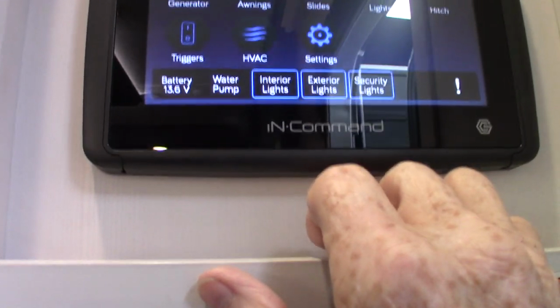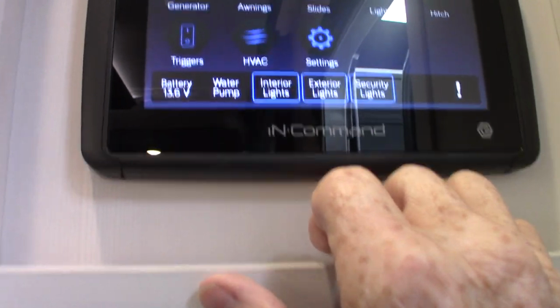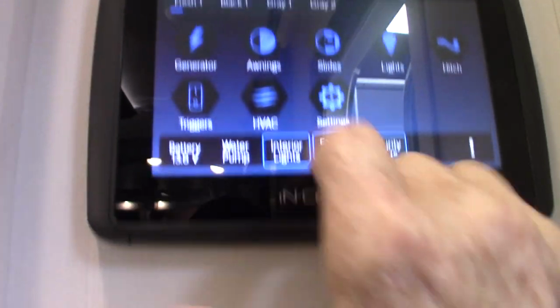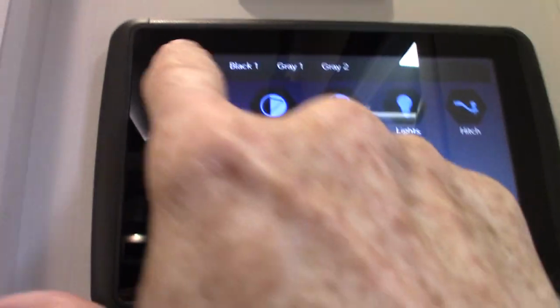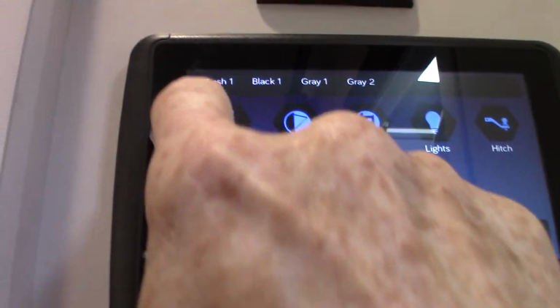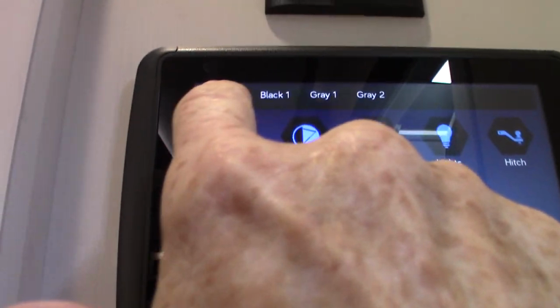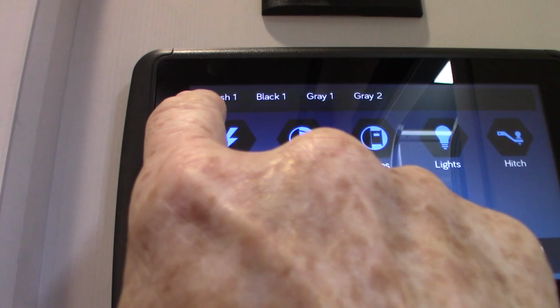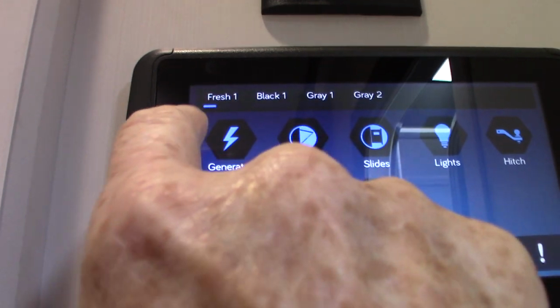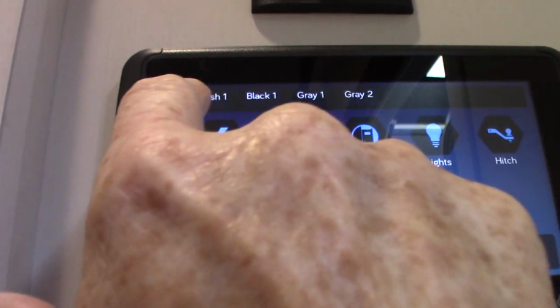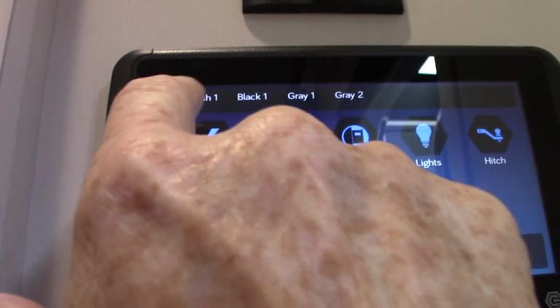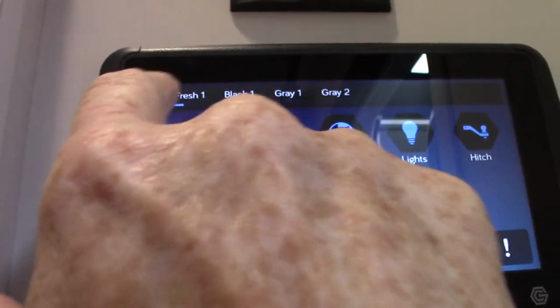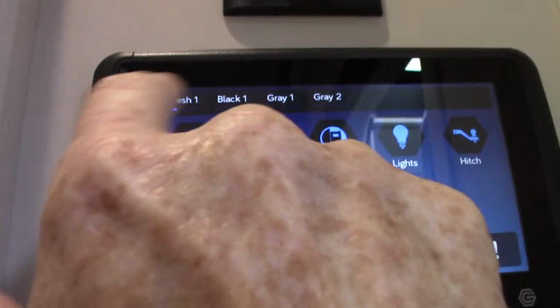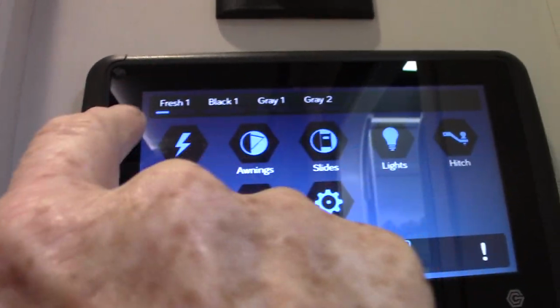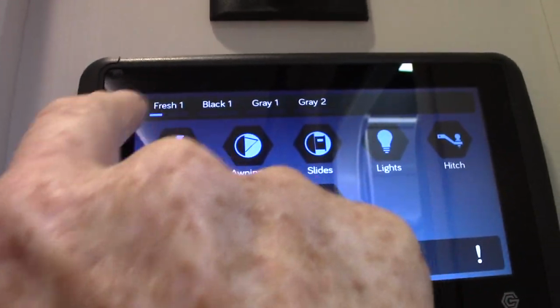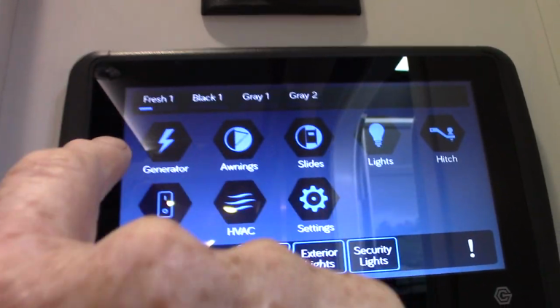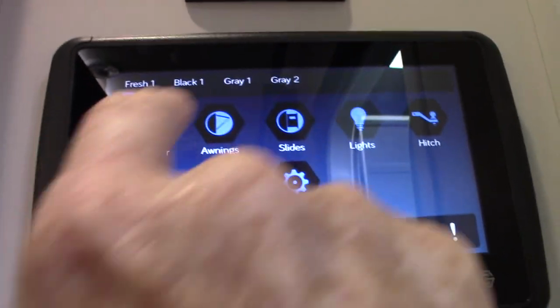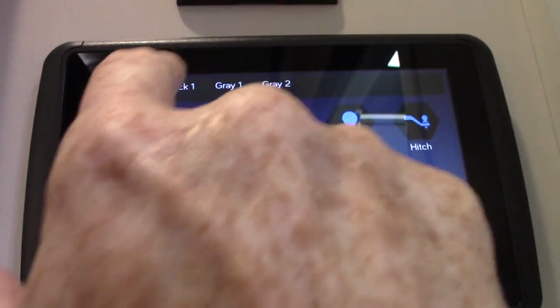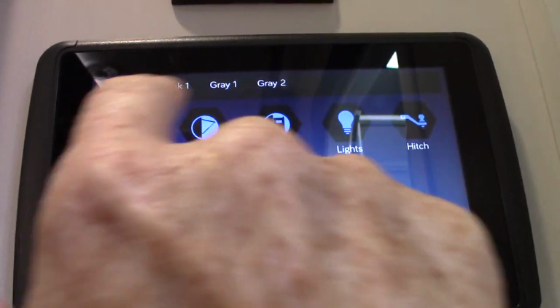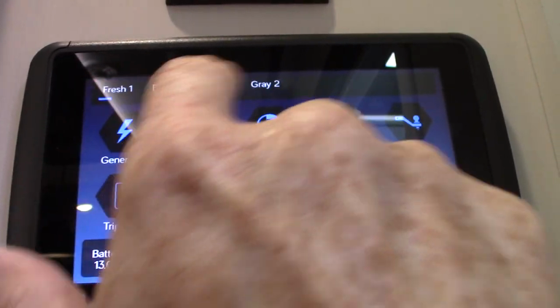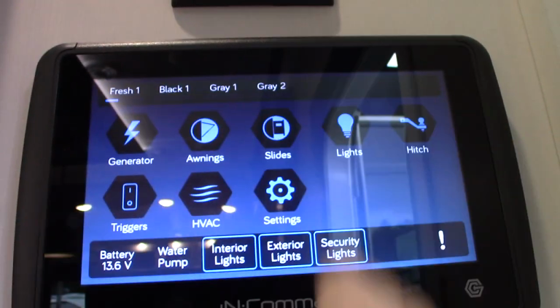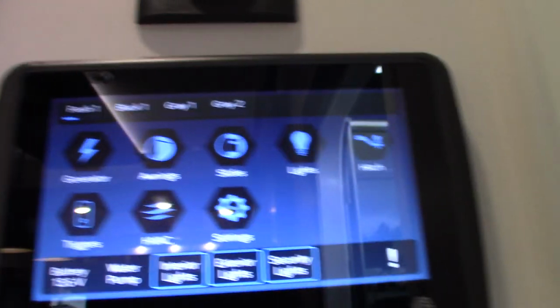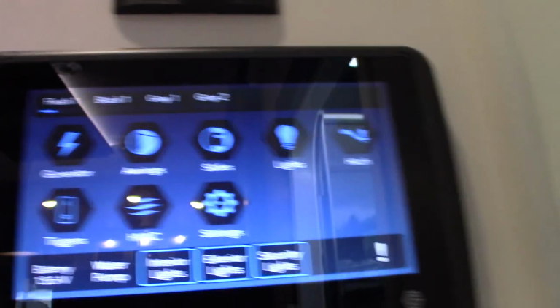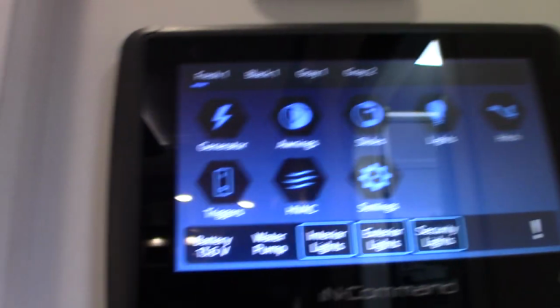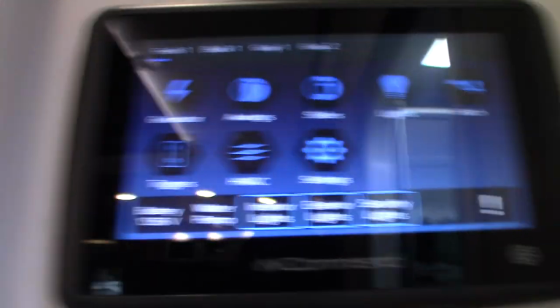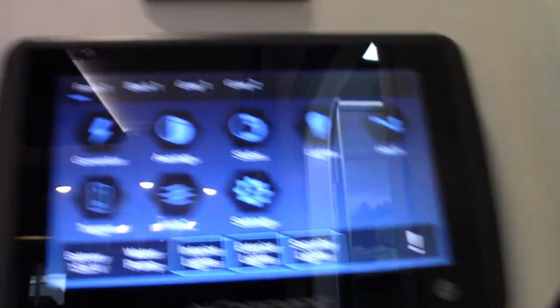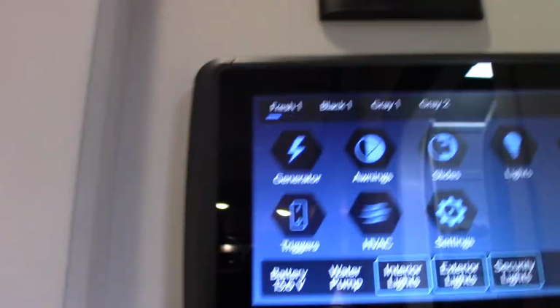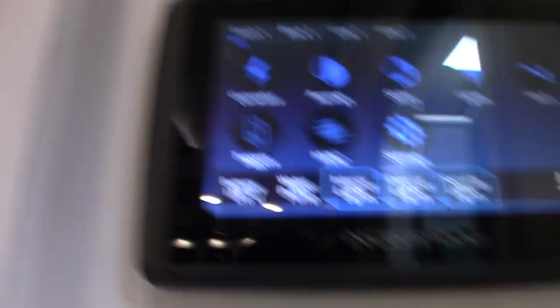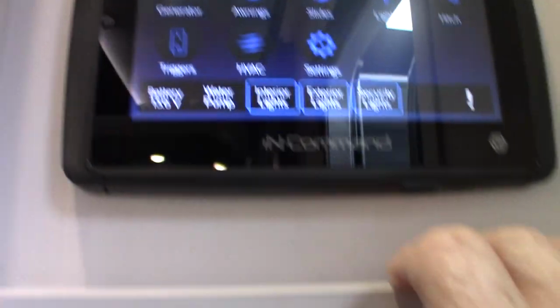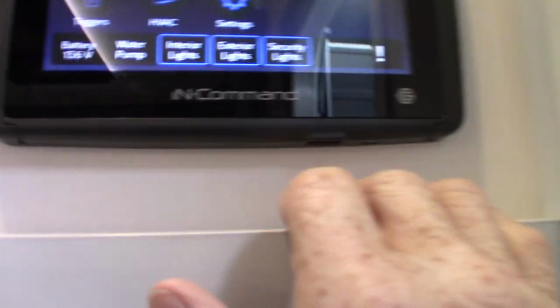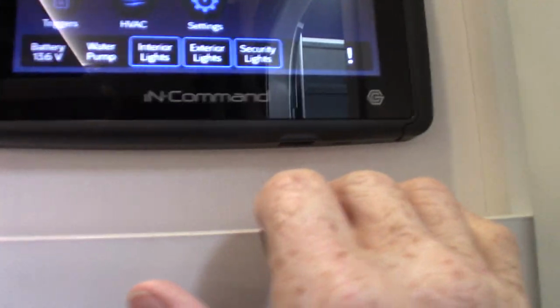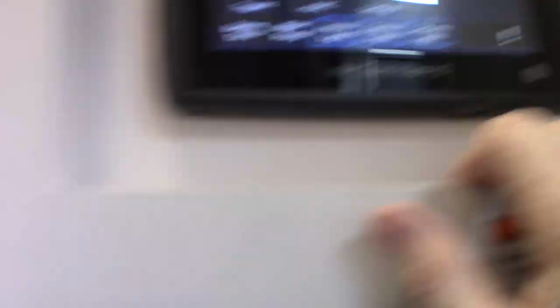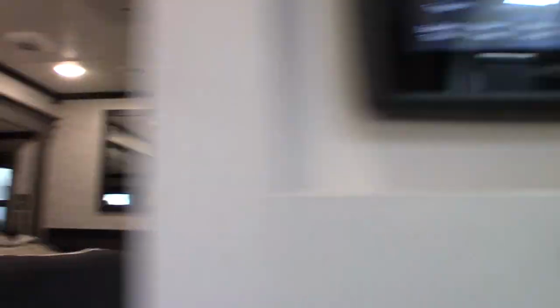You have your tank levels here. The fresh water has water in it from testing, but the black tank and two gray tanks are all empty.